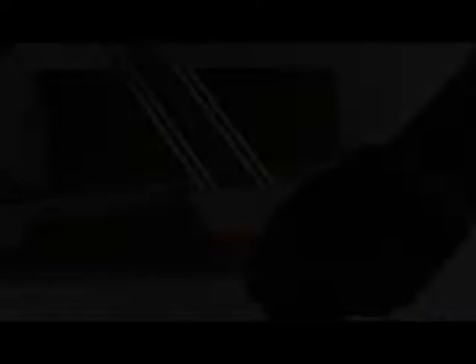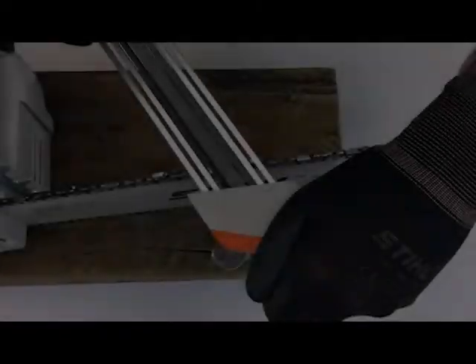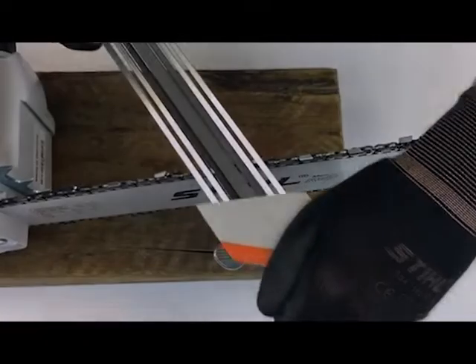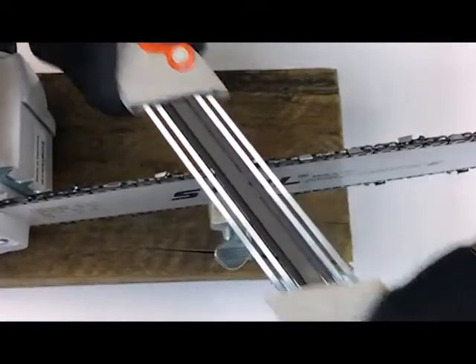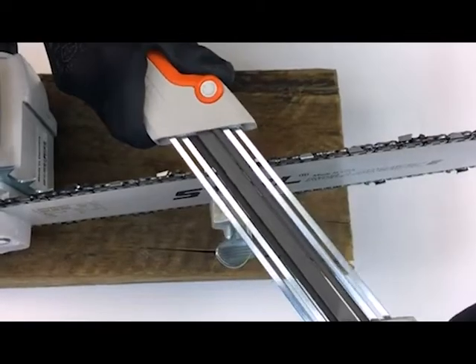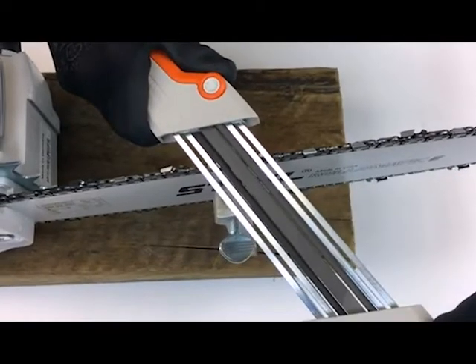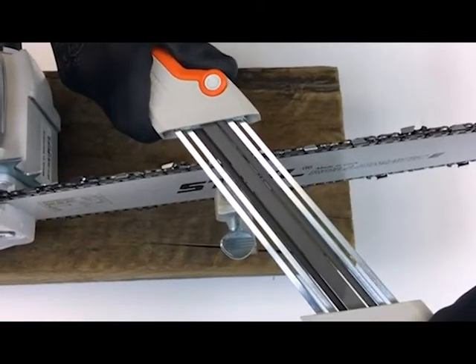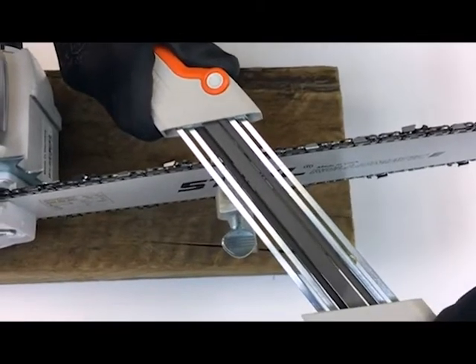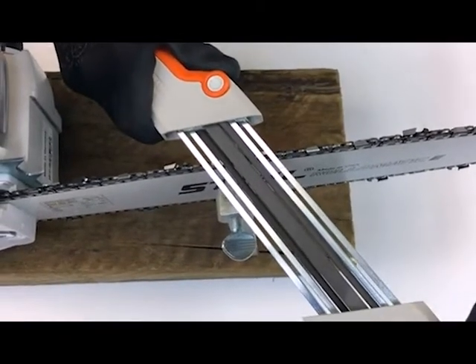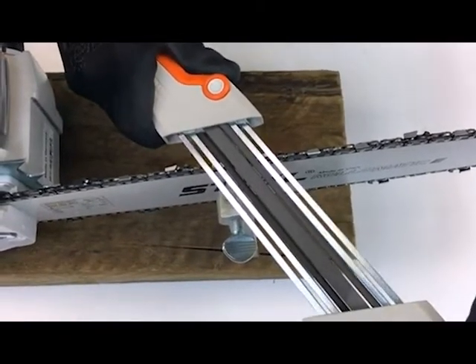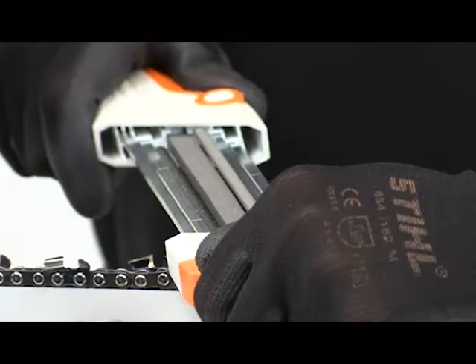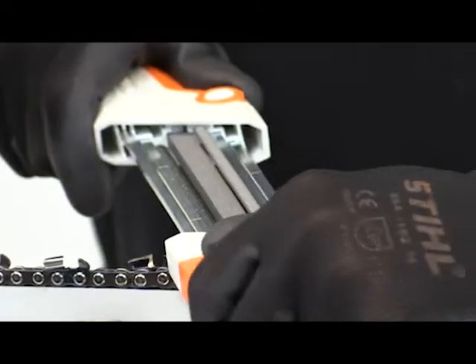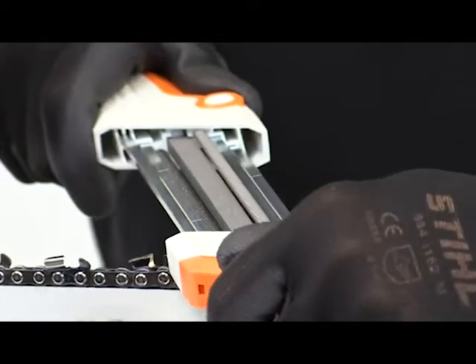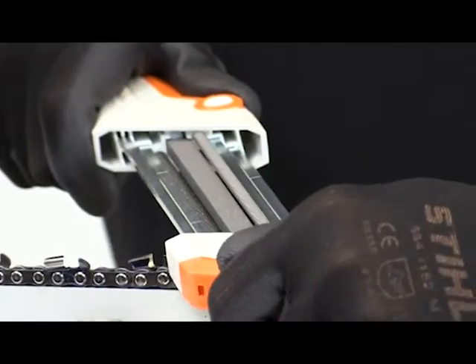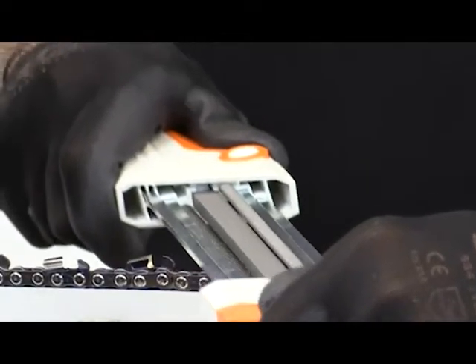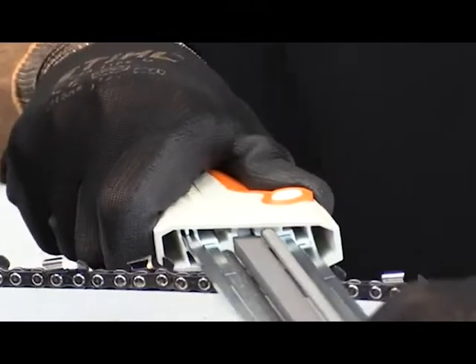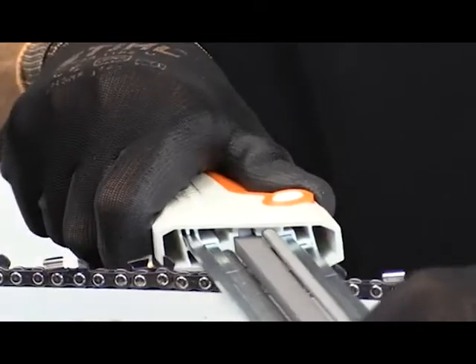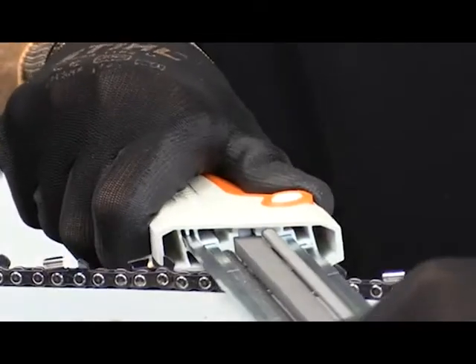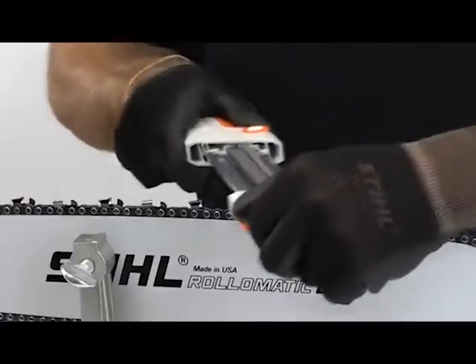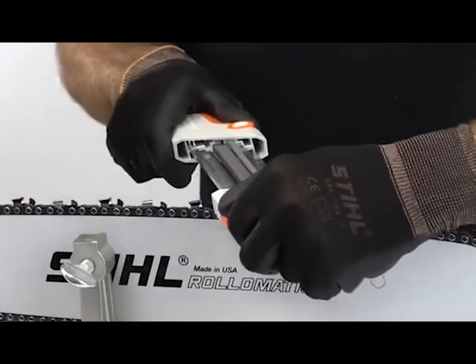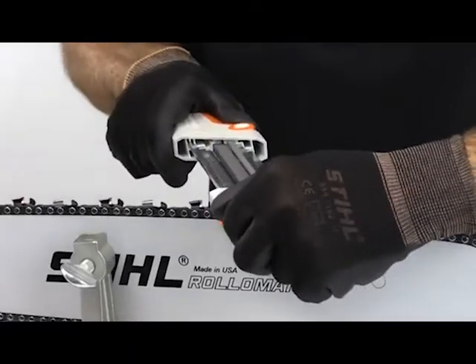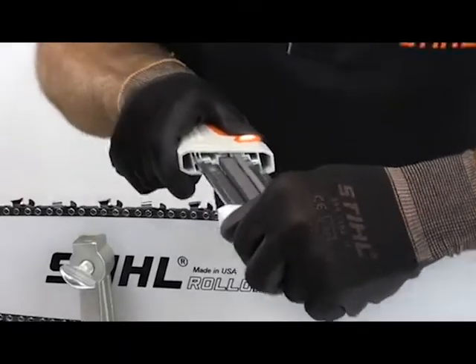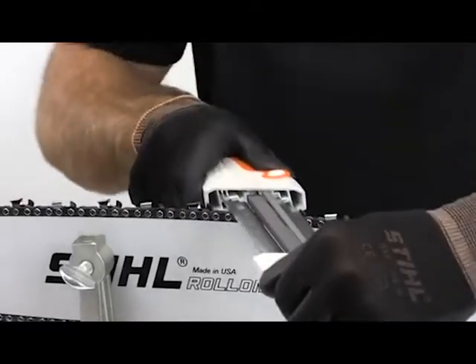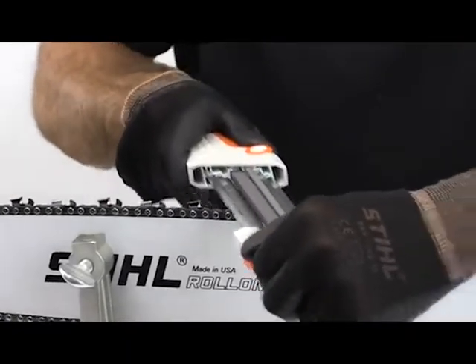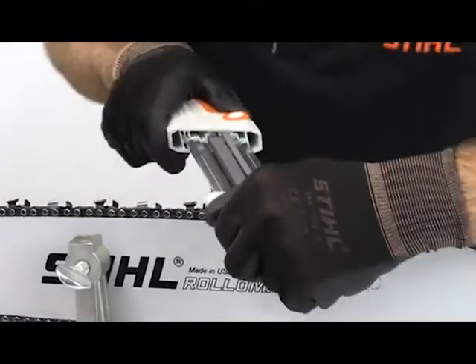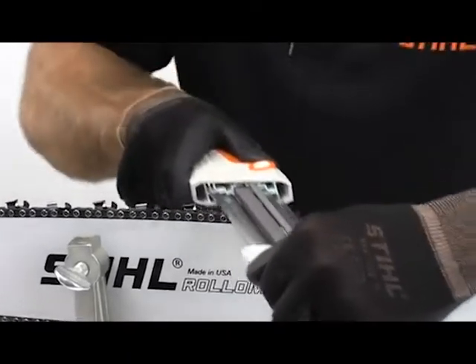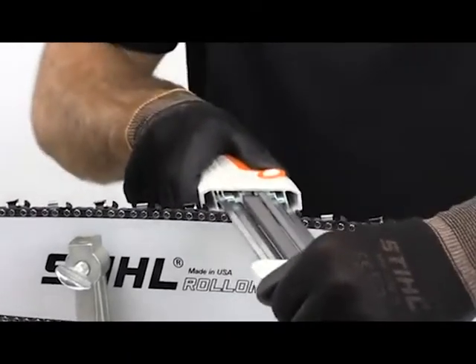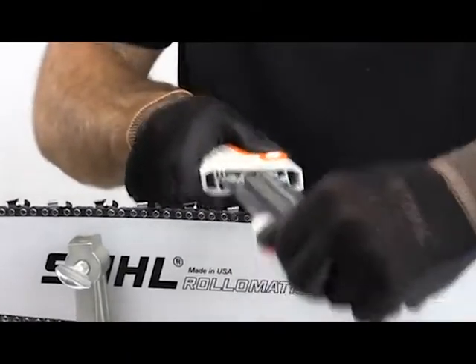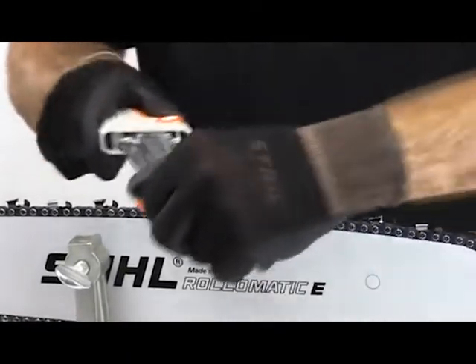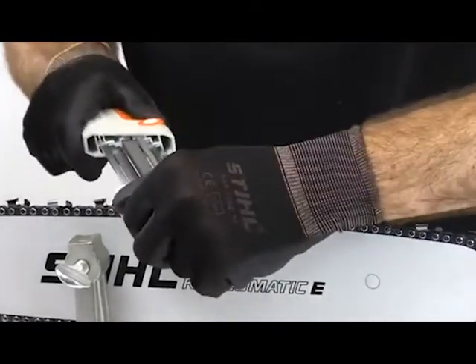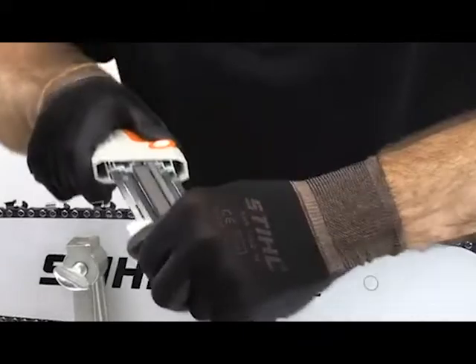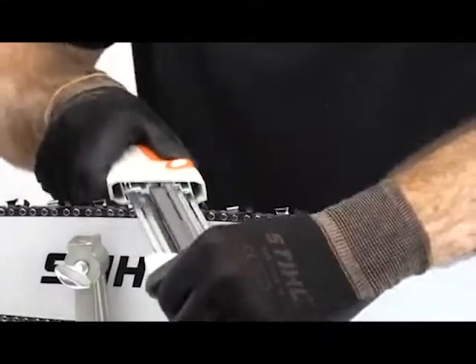Faster and more precise than traditional hand filing, the Steel 2-in-1 Chain Sharpener and Filing Guide offers the beginner and professional alike the keen edge and cutting power of a newly purchased chain for even the toughest jobs.